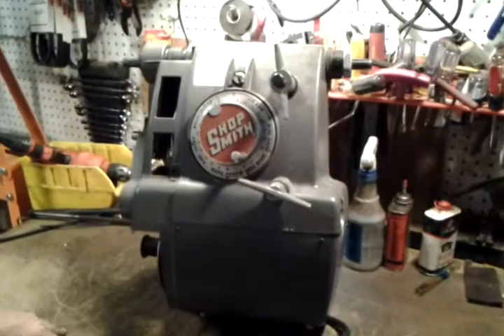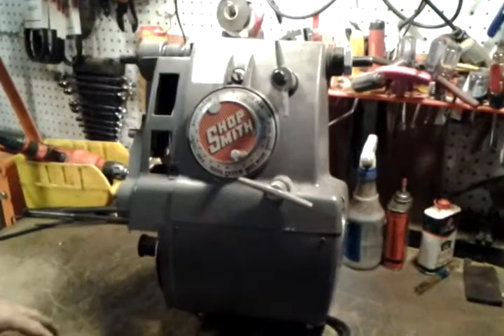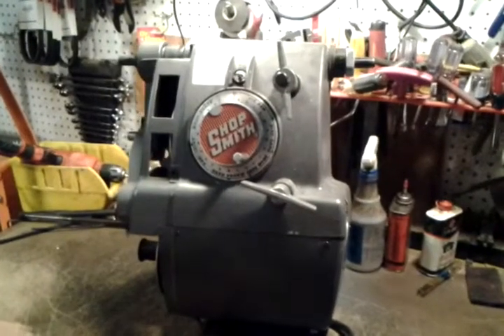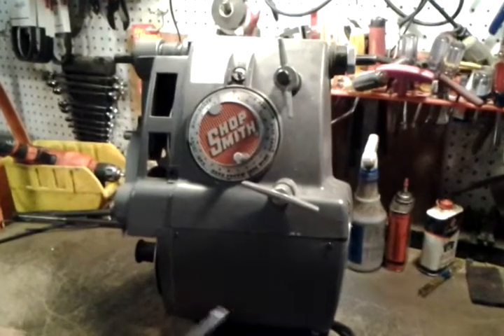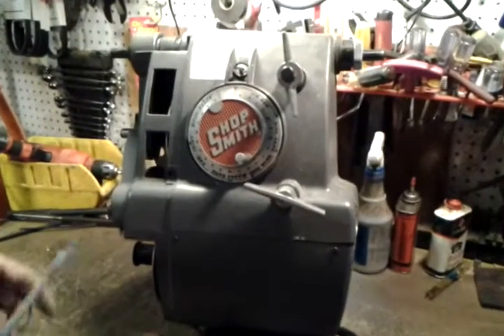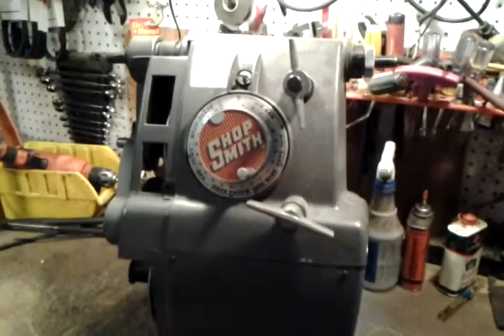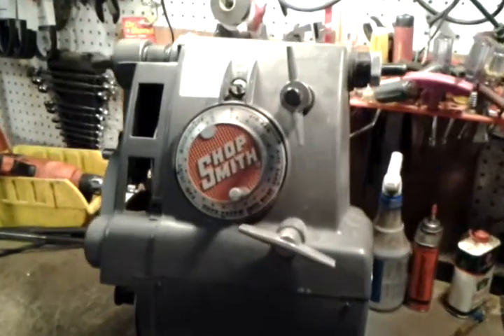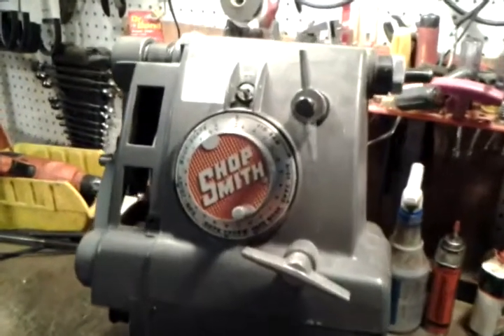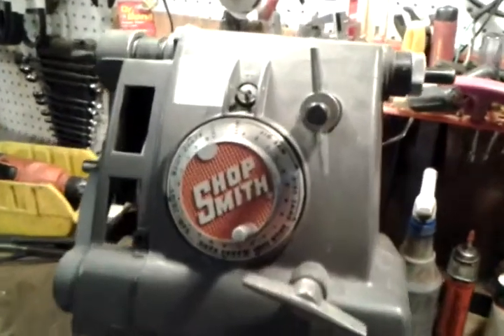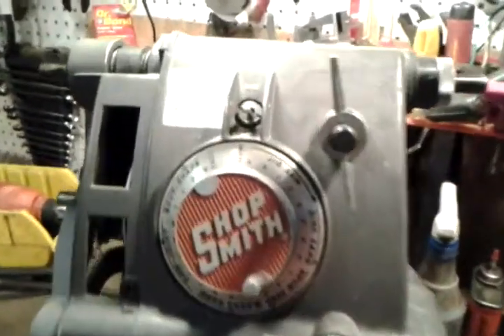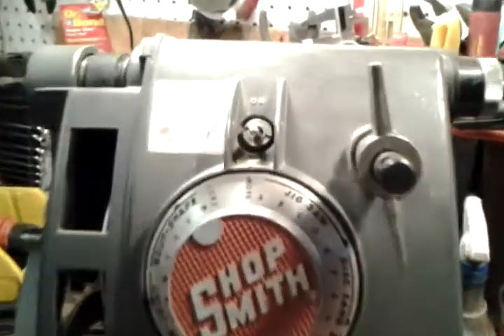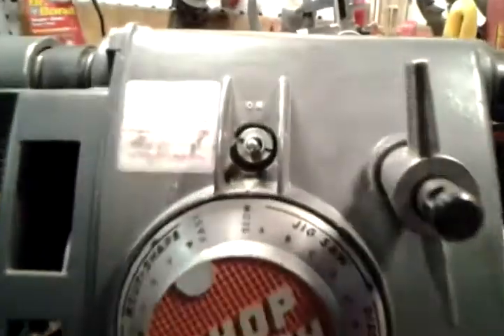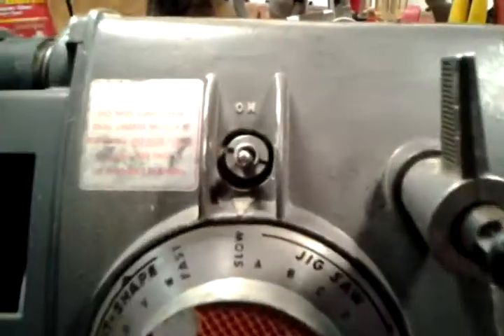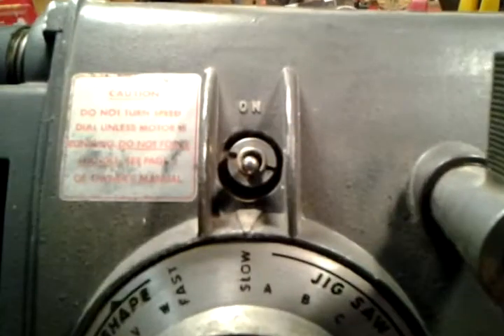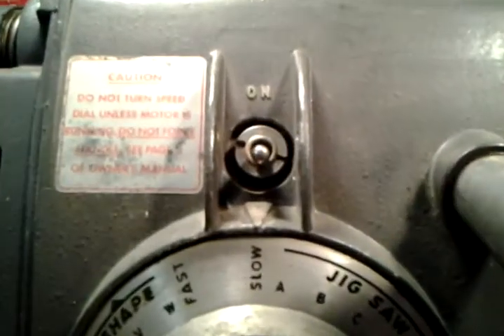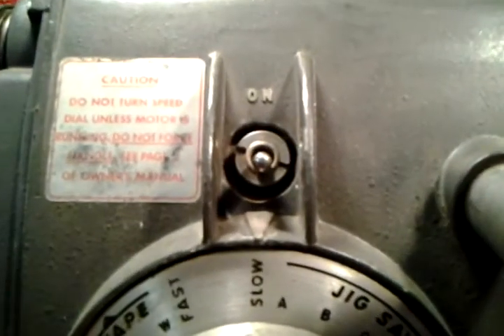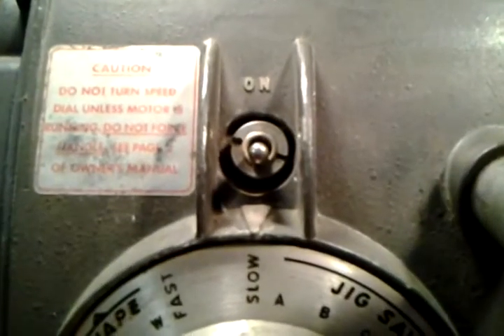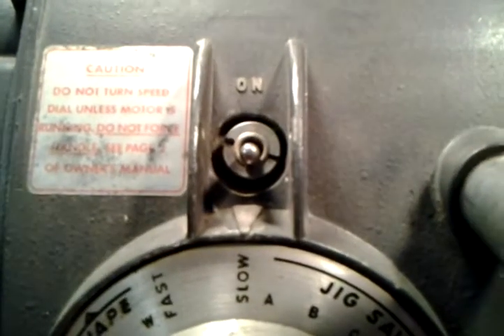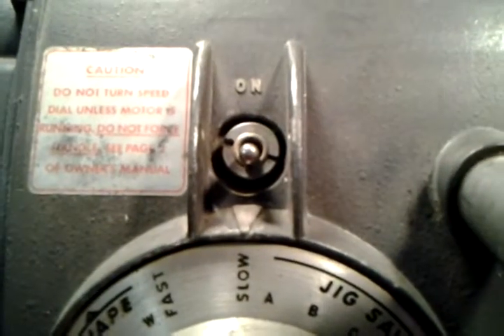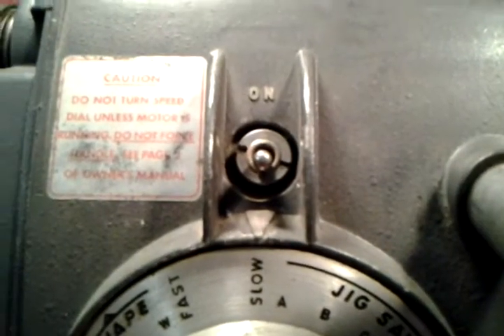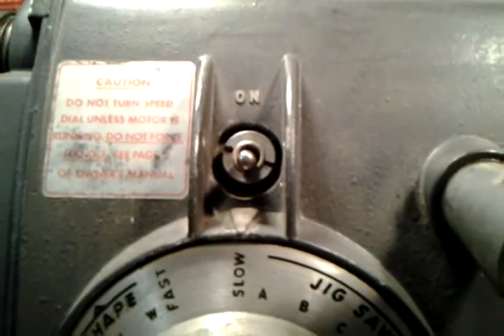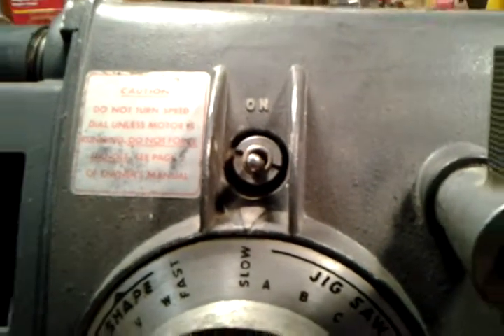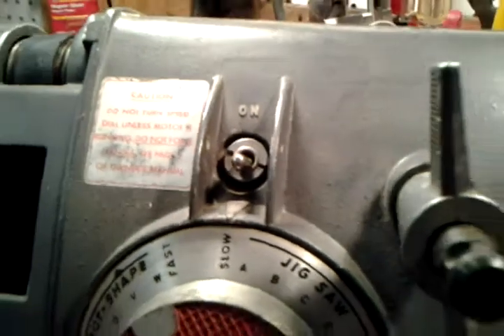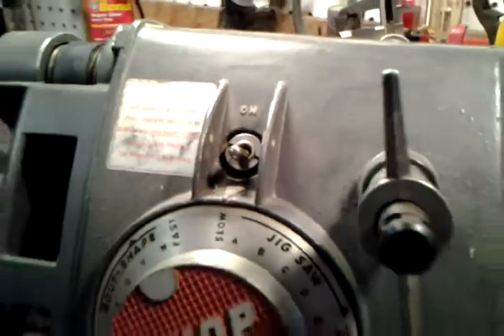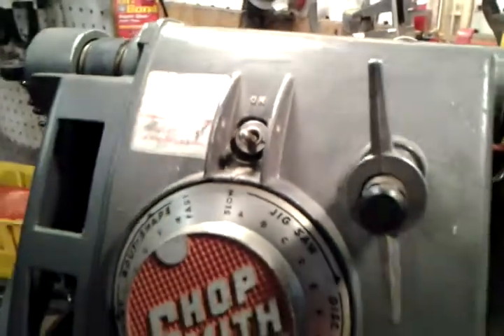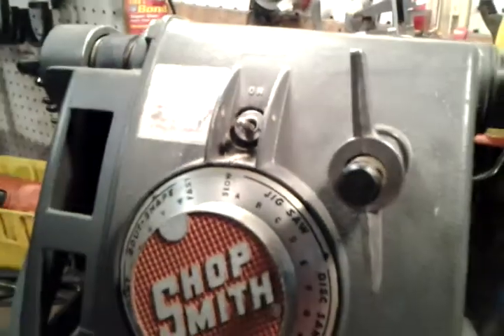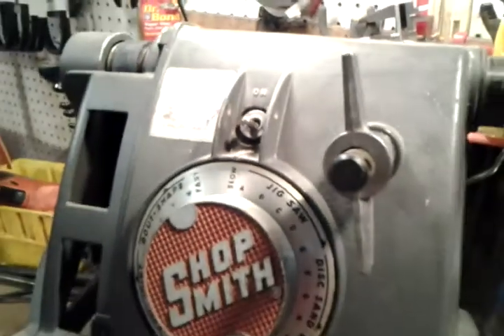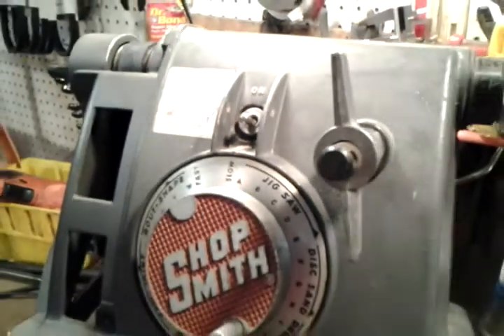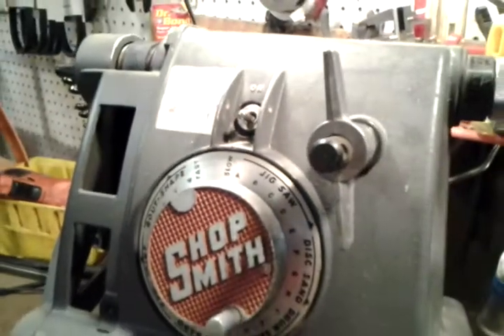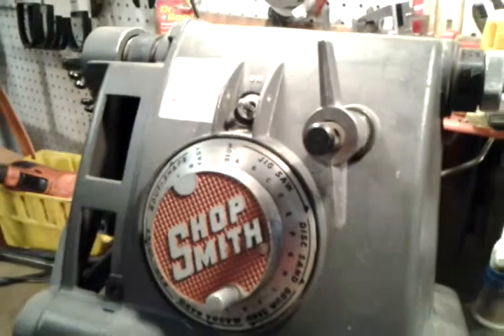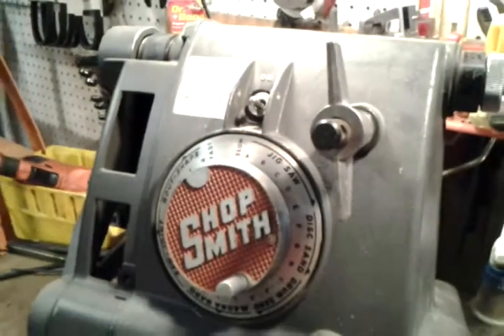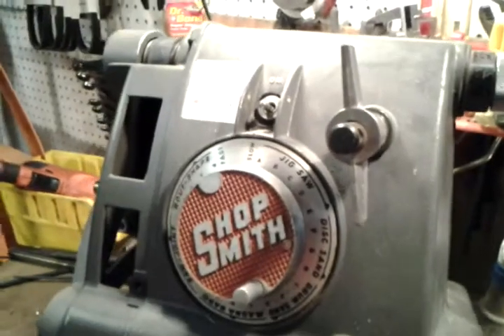Hi, this is Jacob Anderson. This video is going to show you how to replace the on-off switch for the ShopSmith Mark V. I sell these switches on eBay or directly.